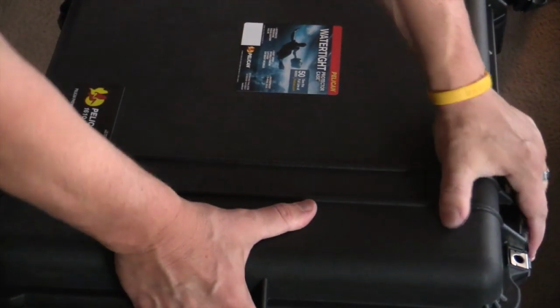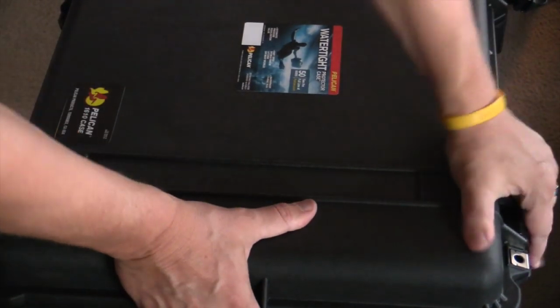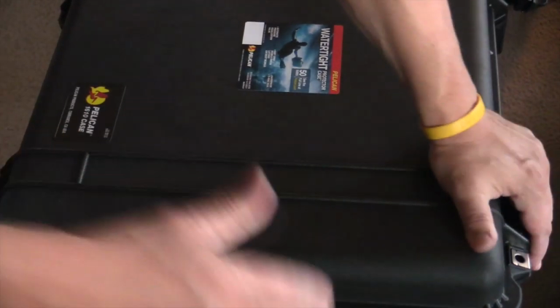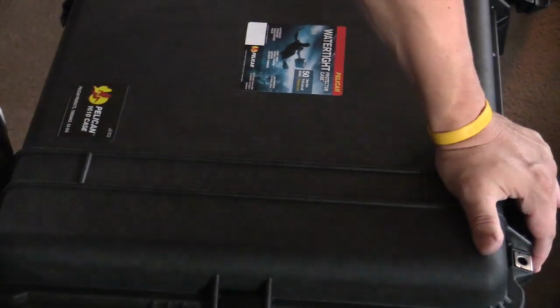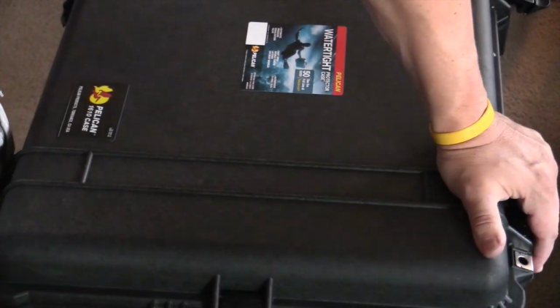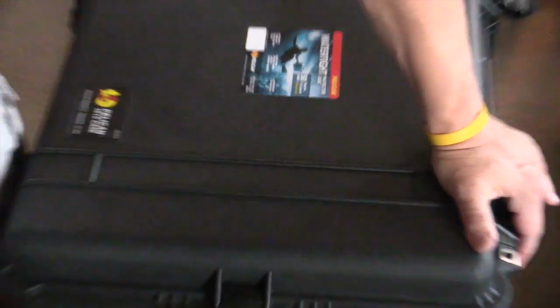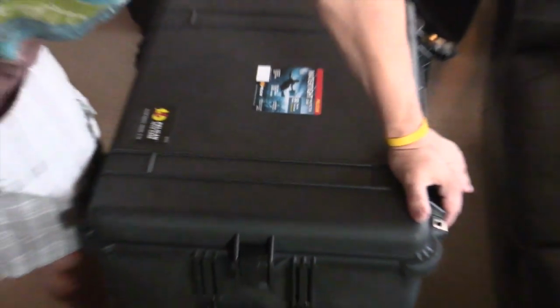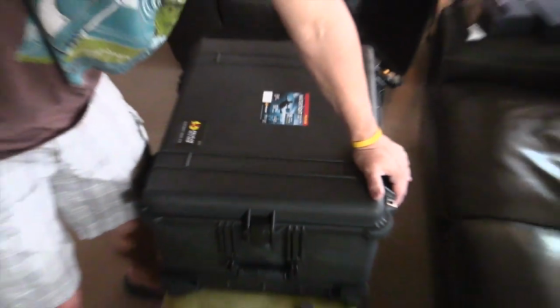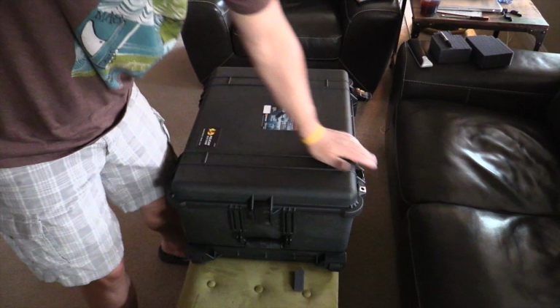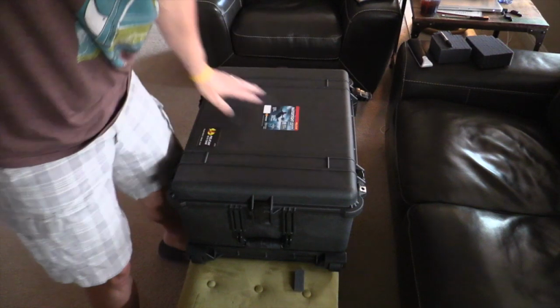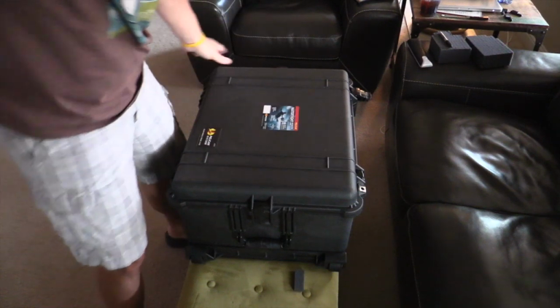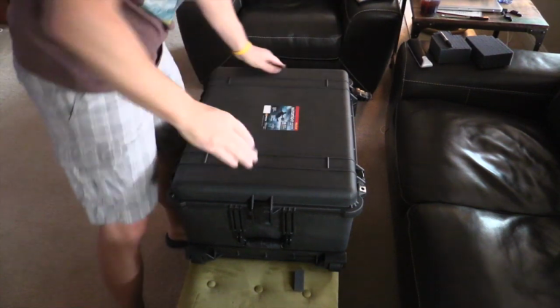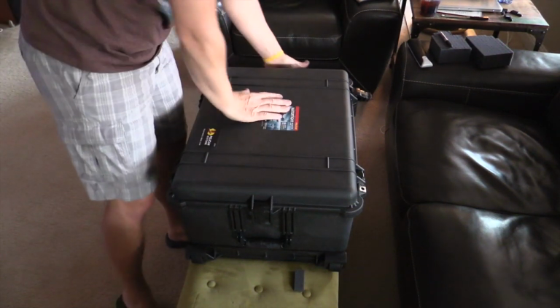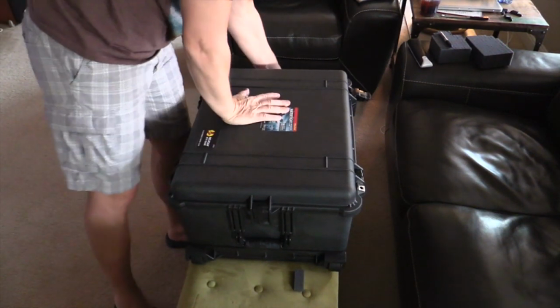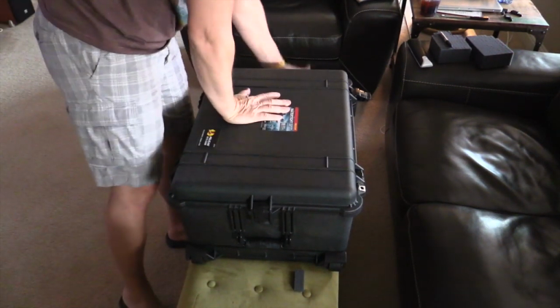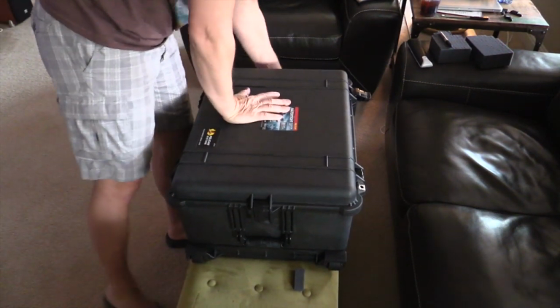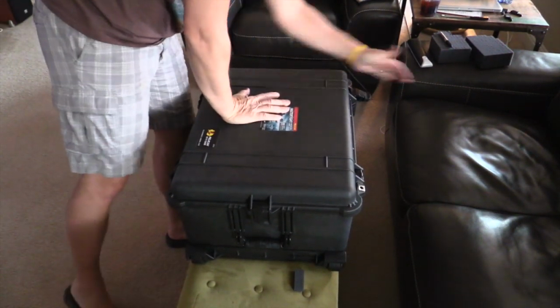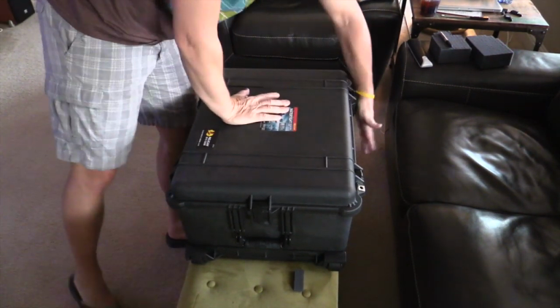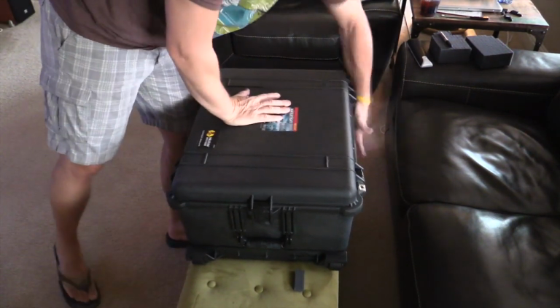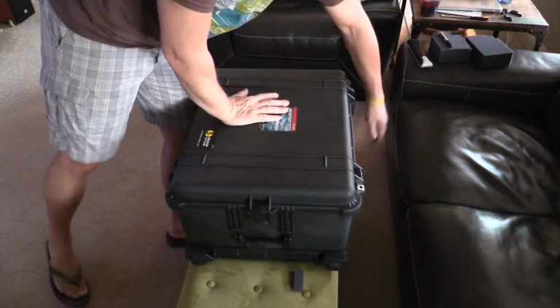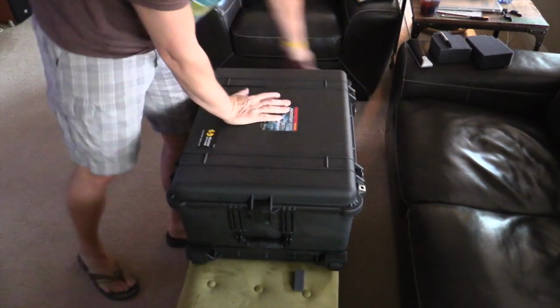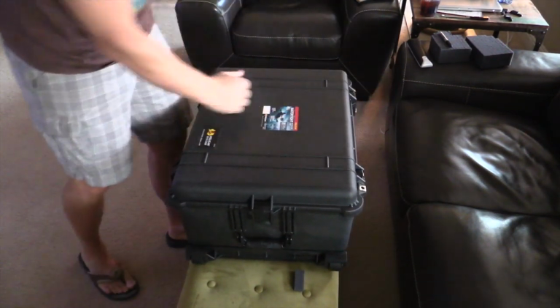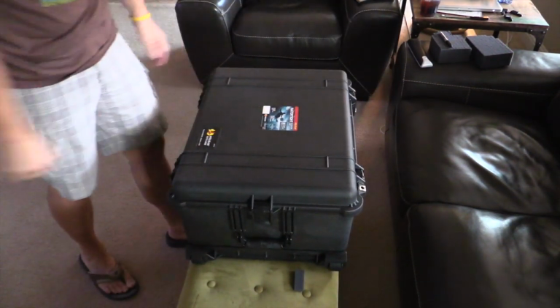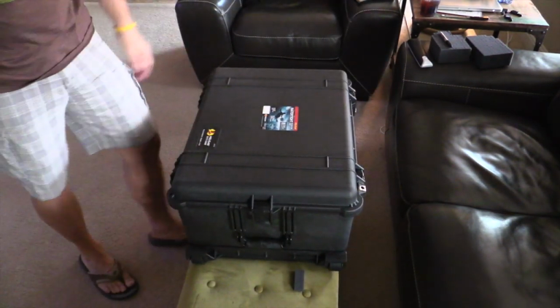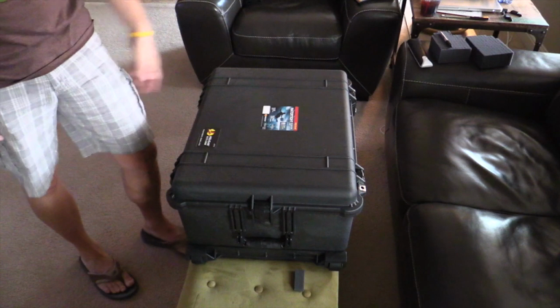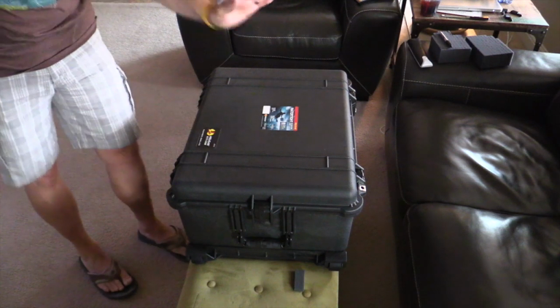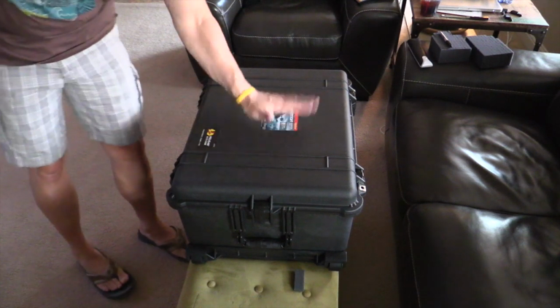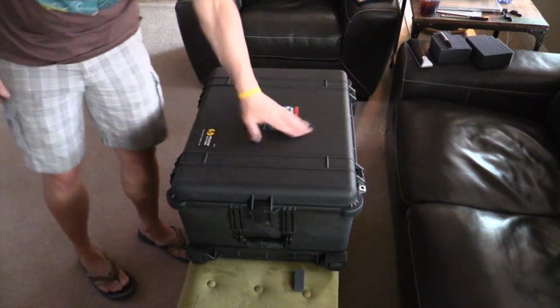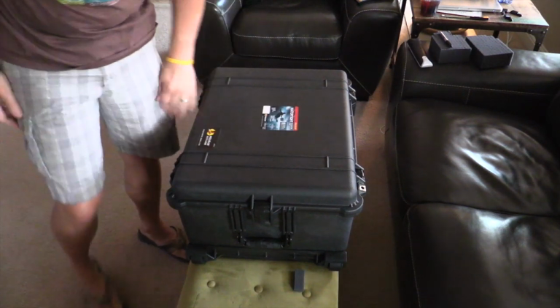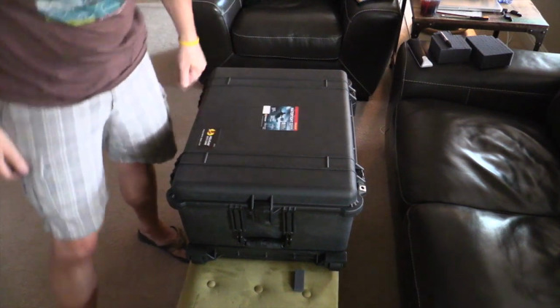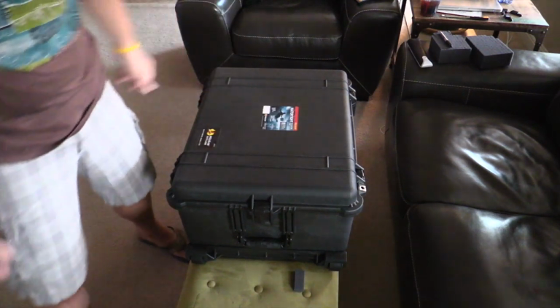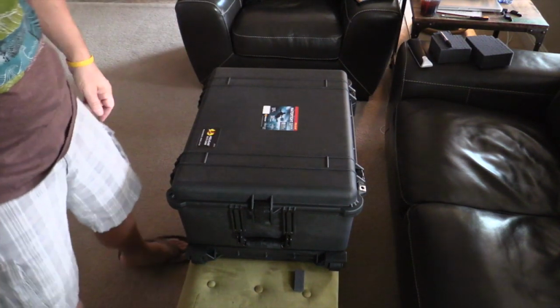I've taken this on several shoots now and this case has been absolutely bomb proof. Have a great time shooting out there, I hope you have a wonderful day. Thanks for watching.